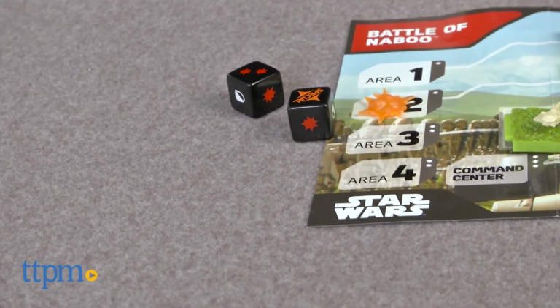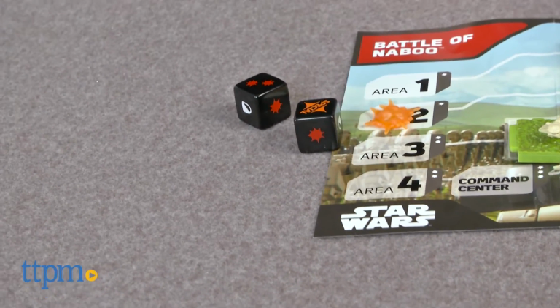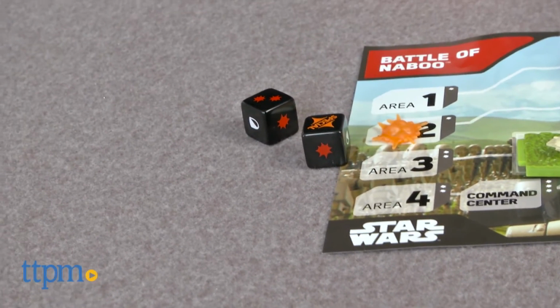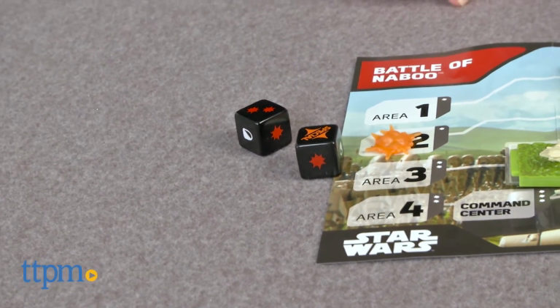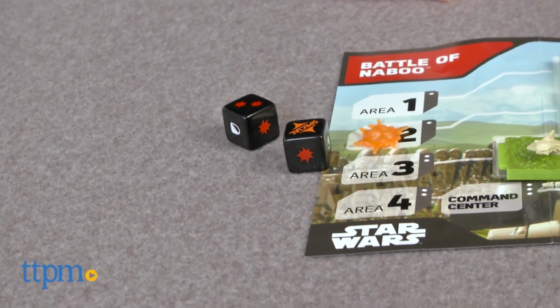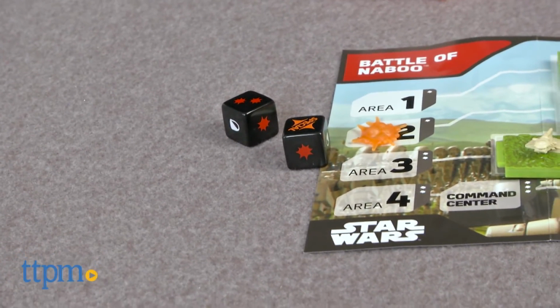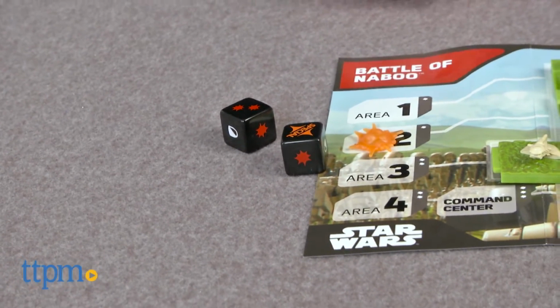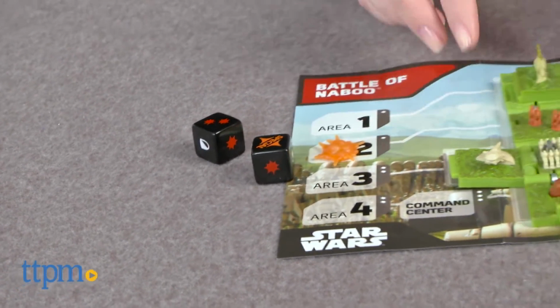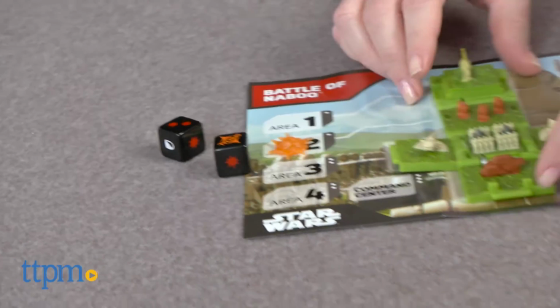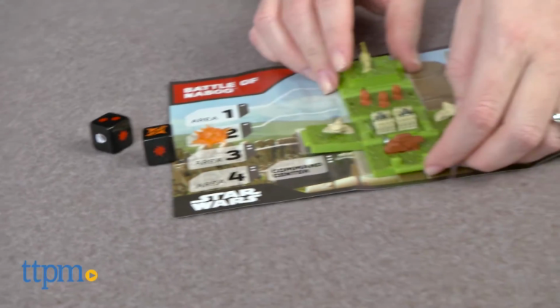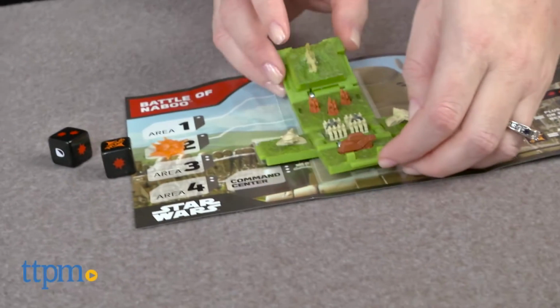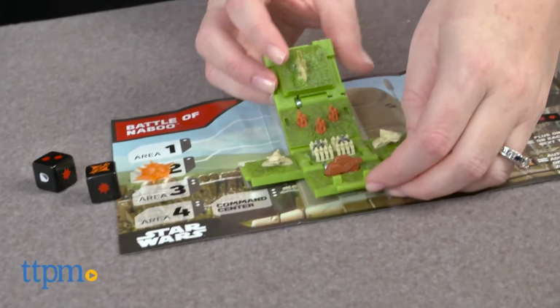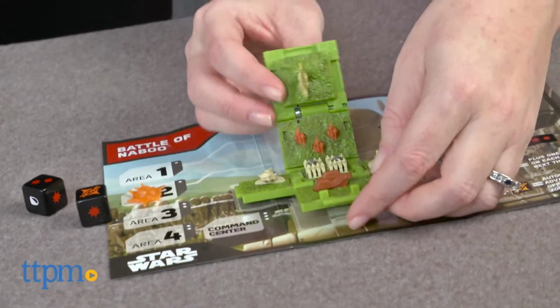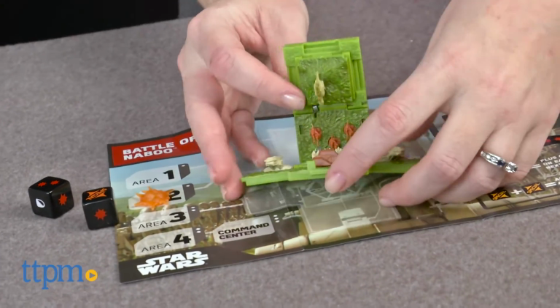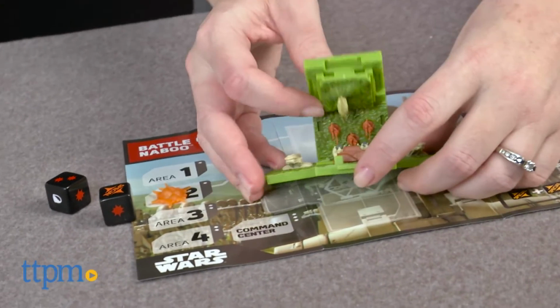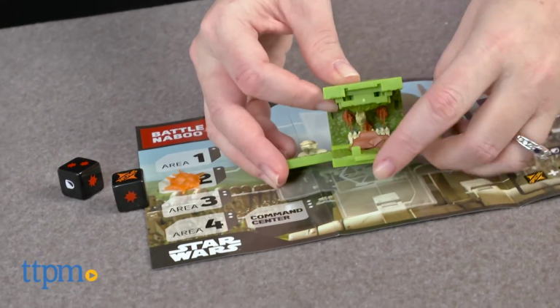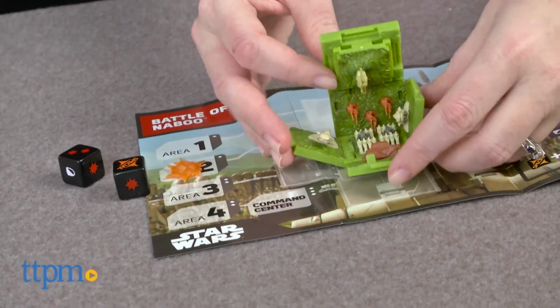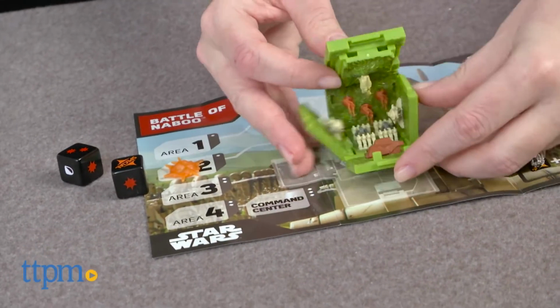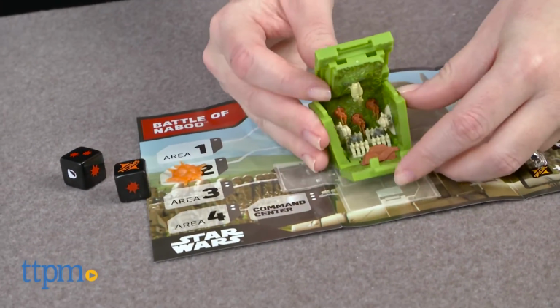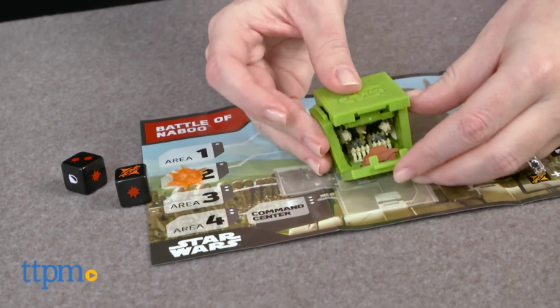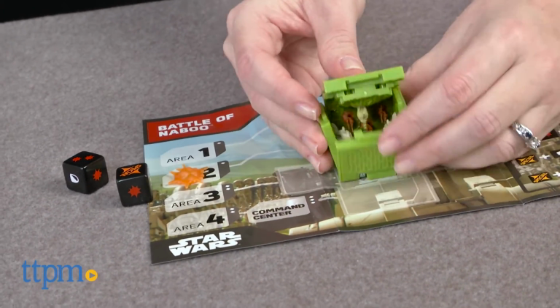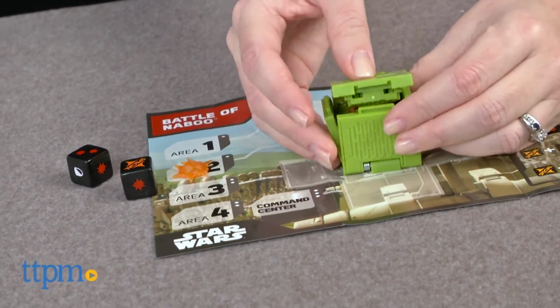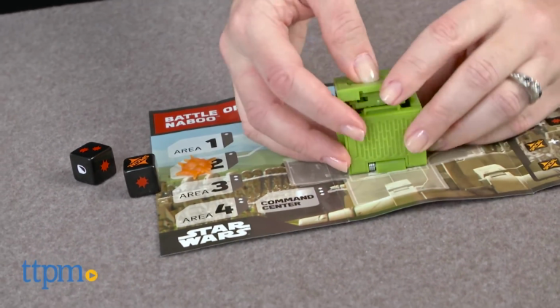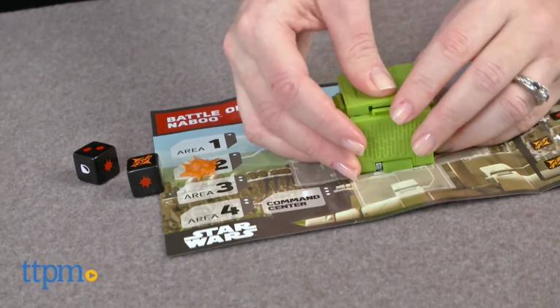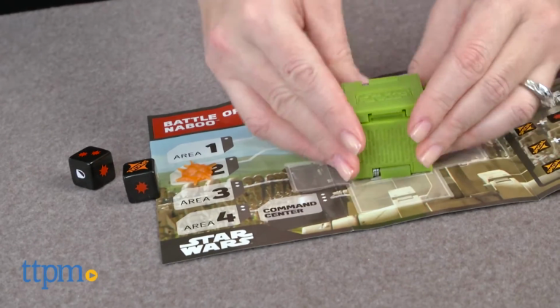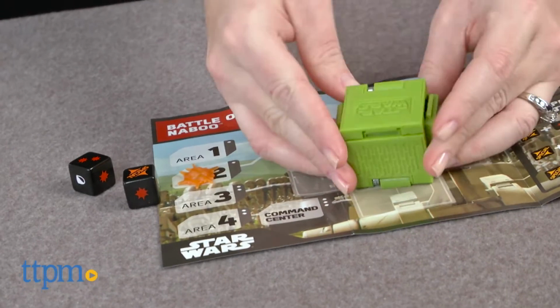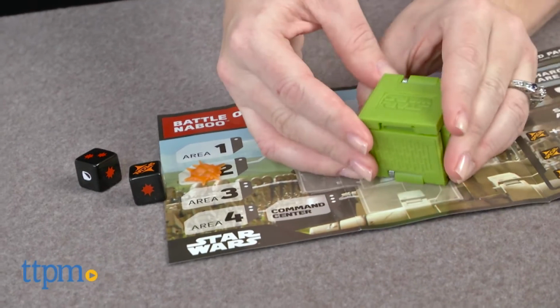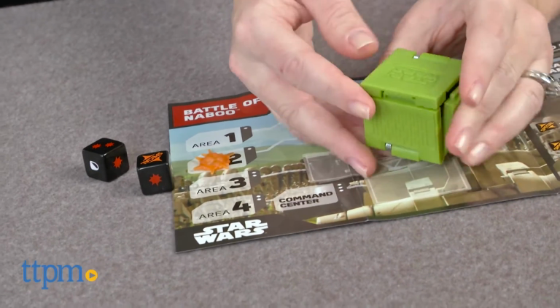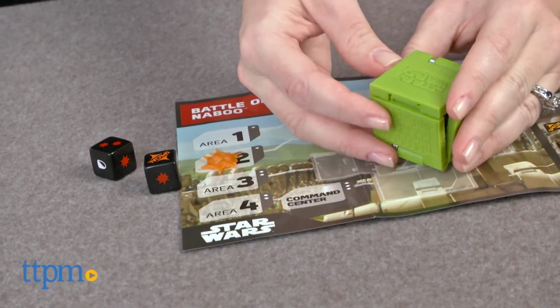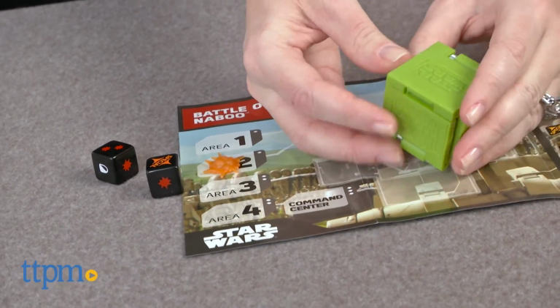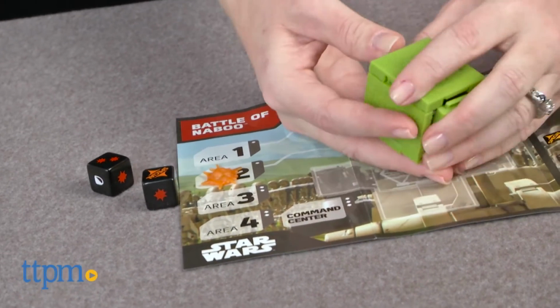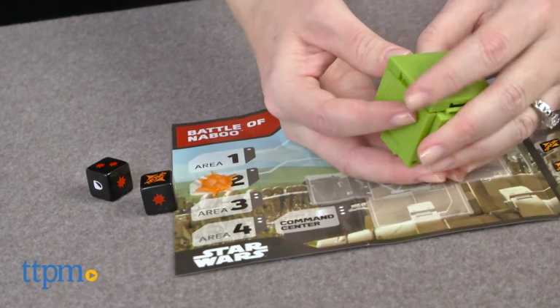The first player to move his Assault Marker to his opponent's command center wins the game. For higher stakes and deeper strategy, follow the instructions for the advanced game, which uses the charge tokens.